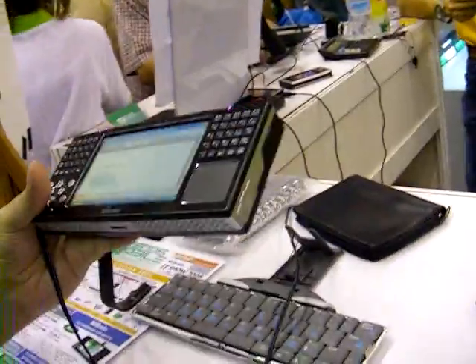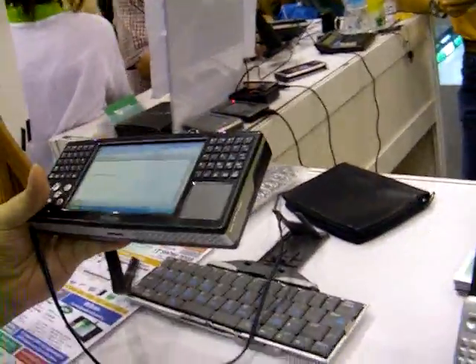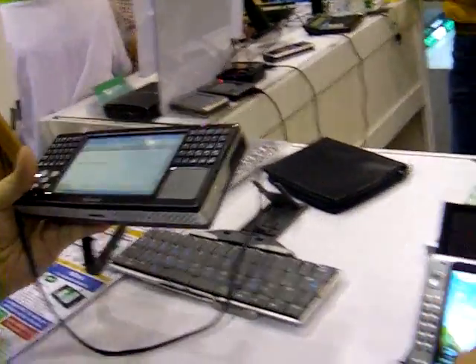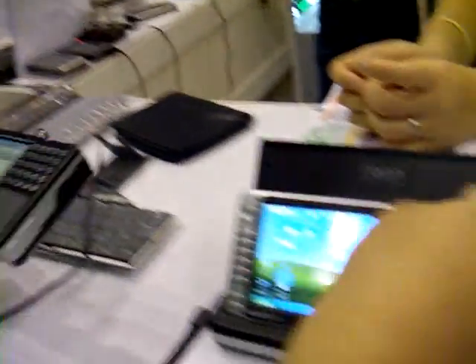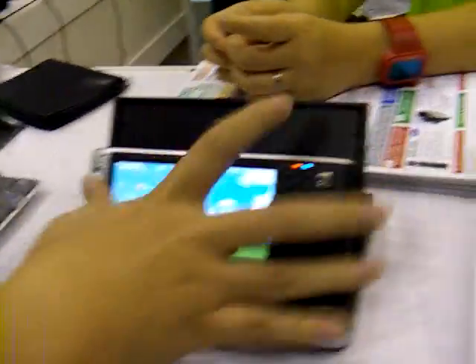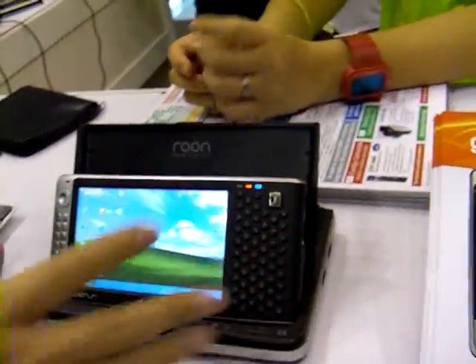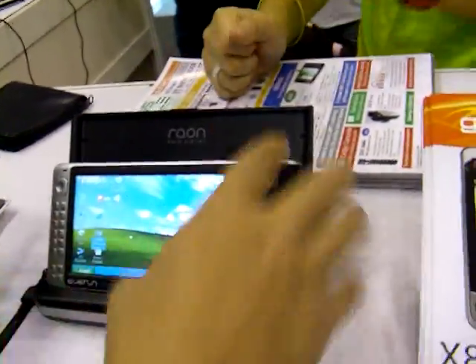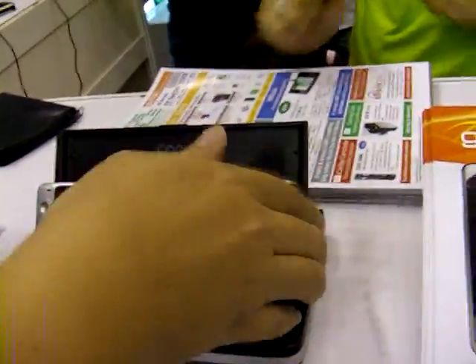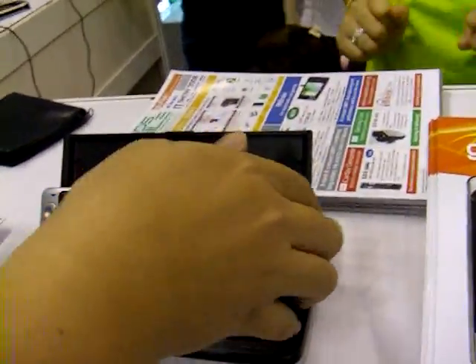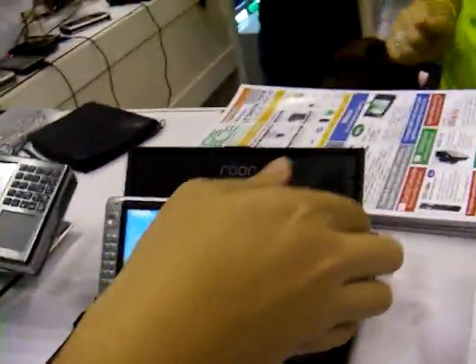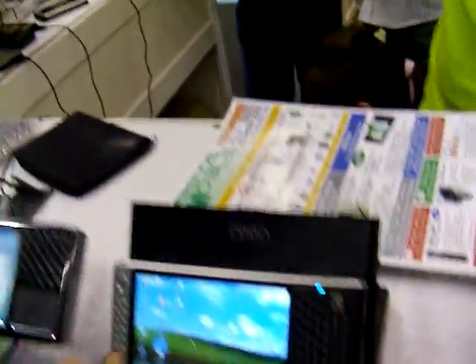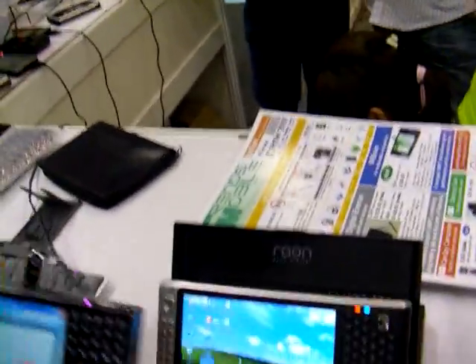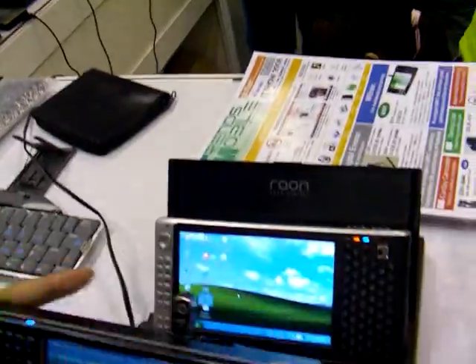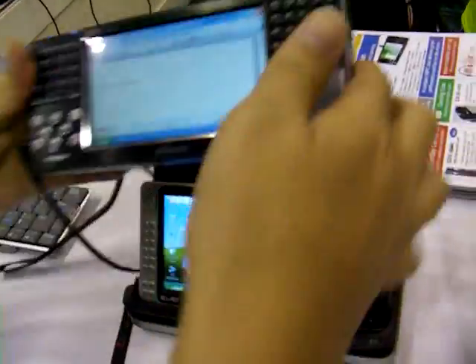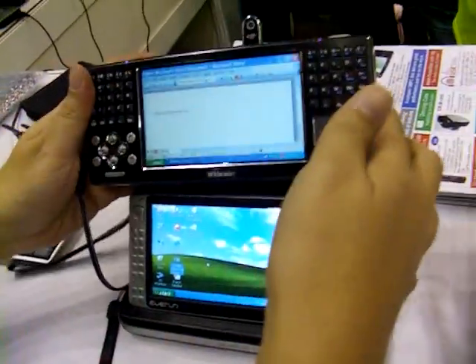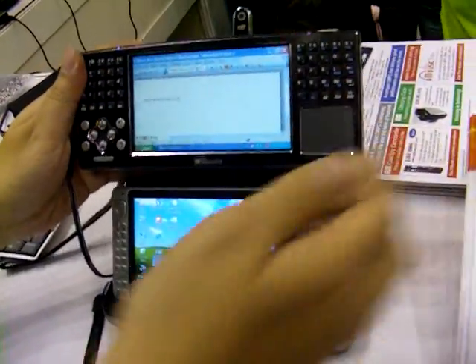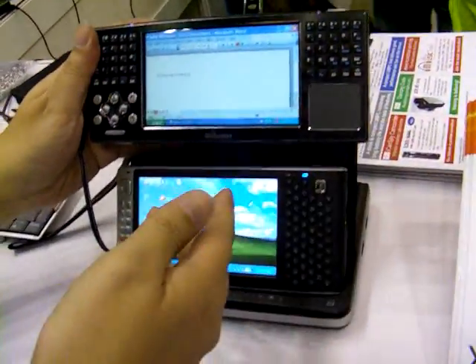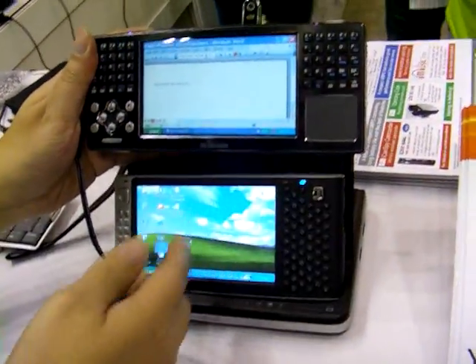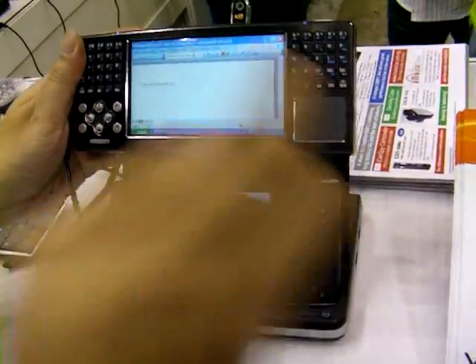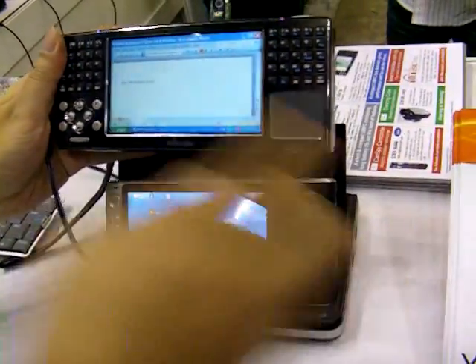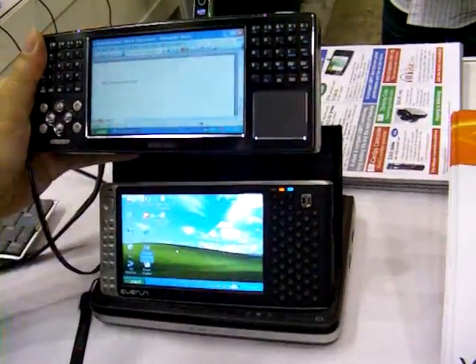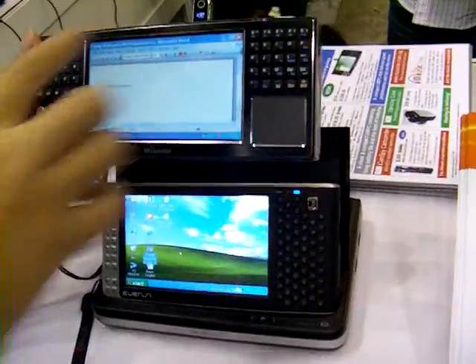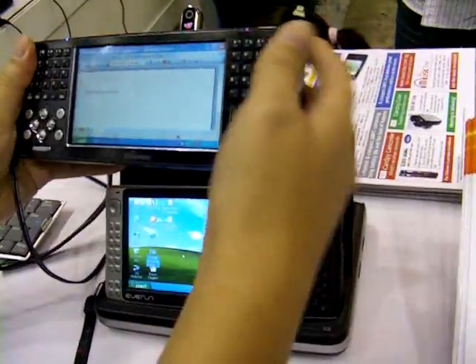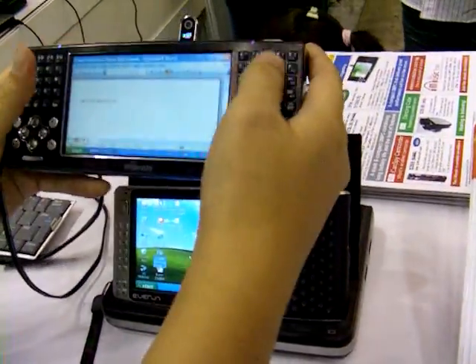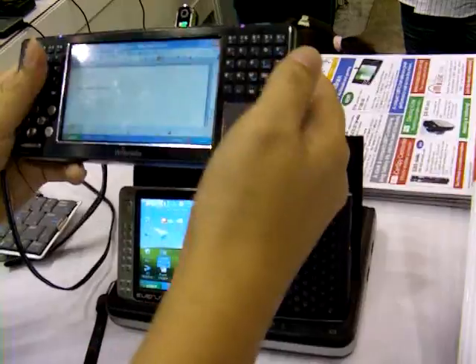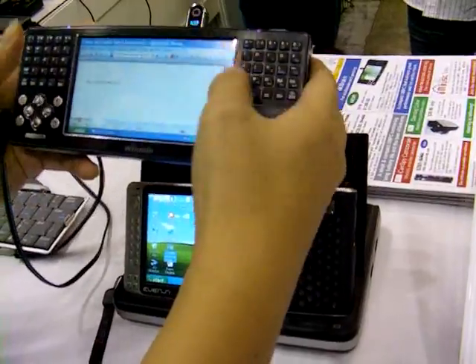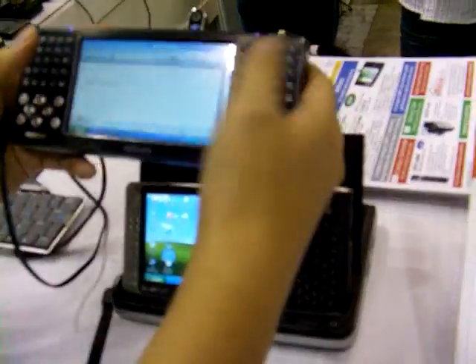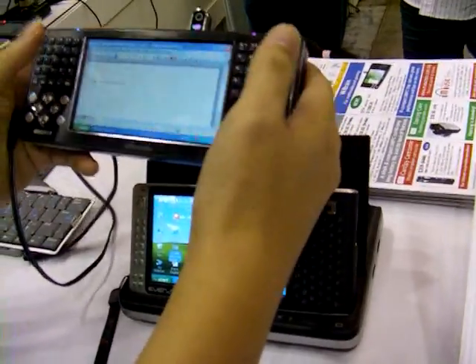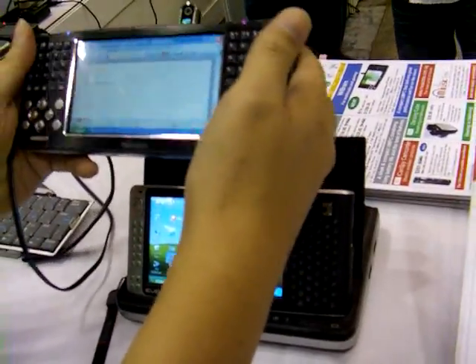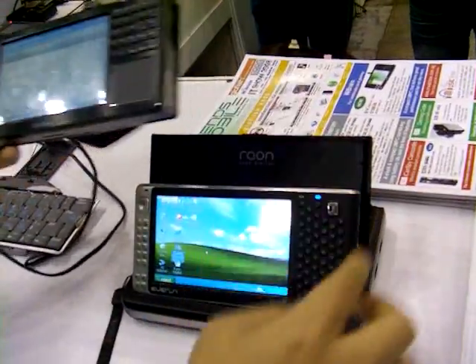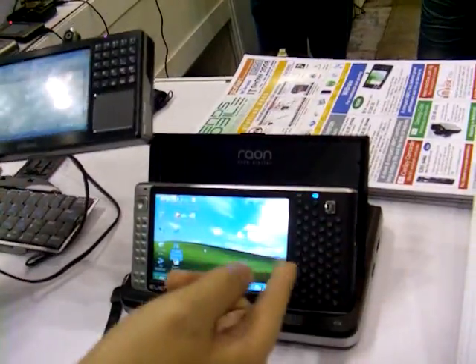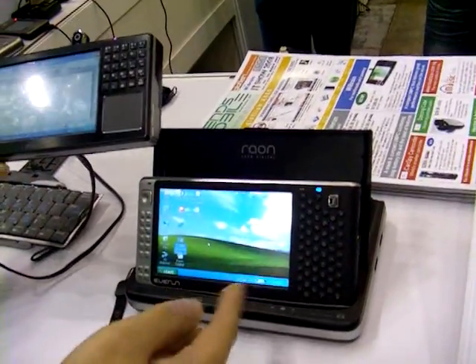The other device here is the Everon Digital Raon. Compare the size — it's a little bit longer — but I believe the thumb board on each of these sides are much more useful than on the Everon.